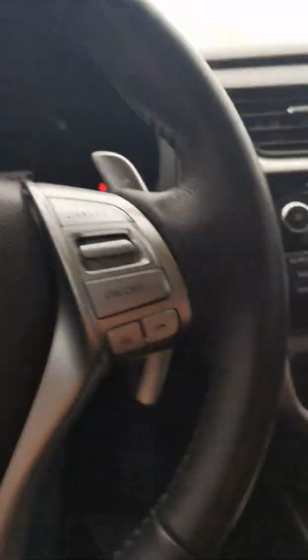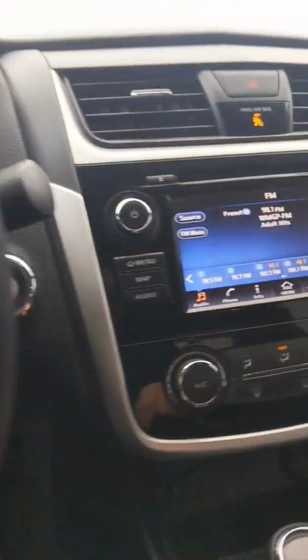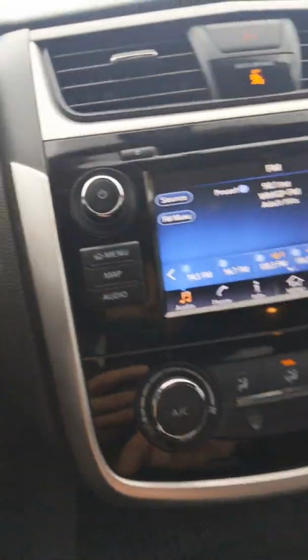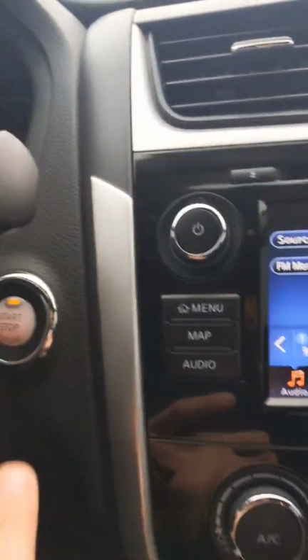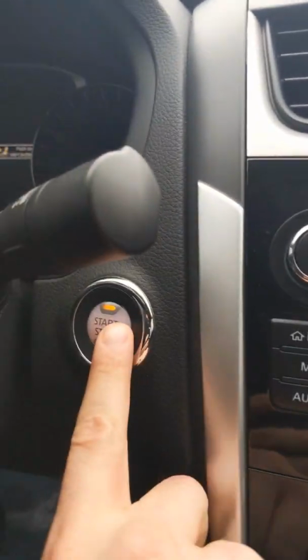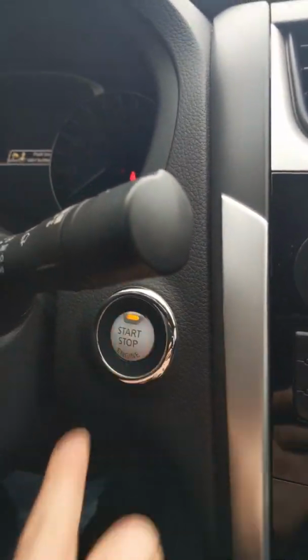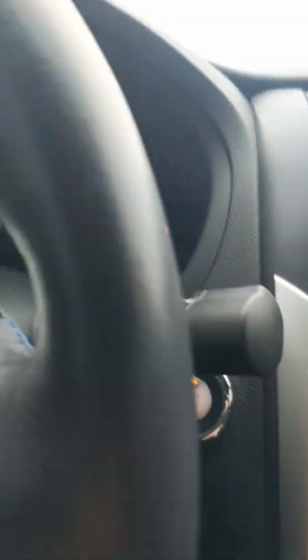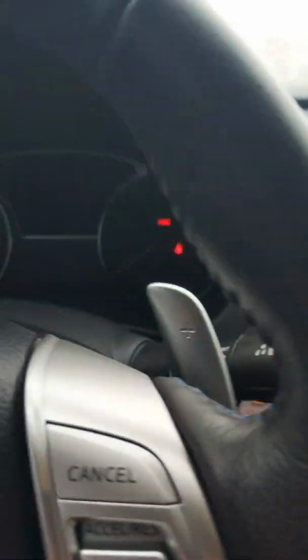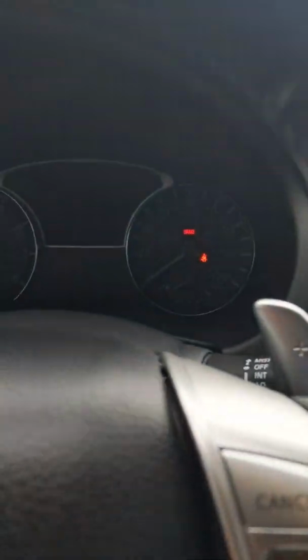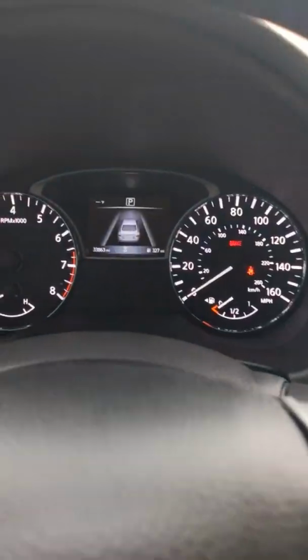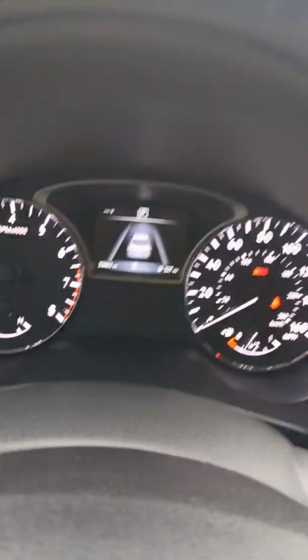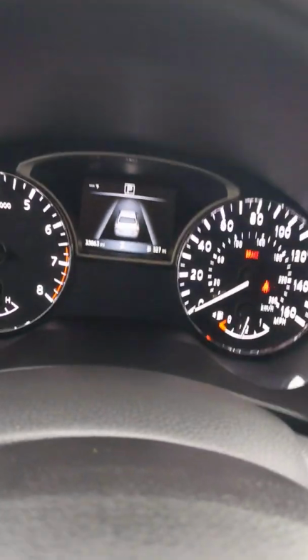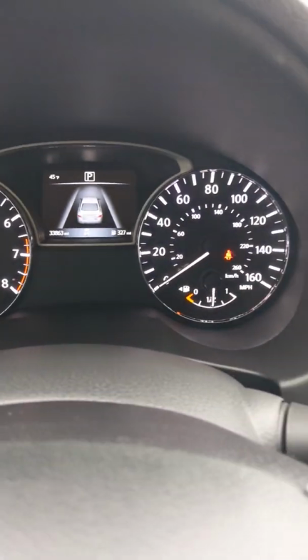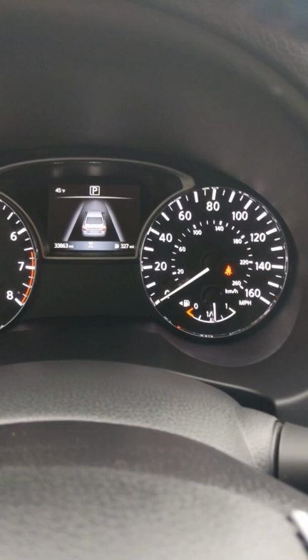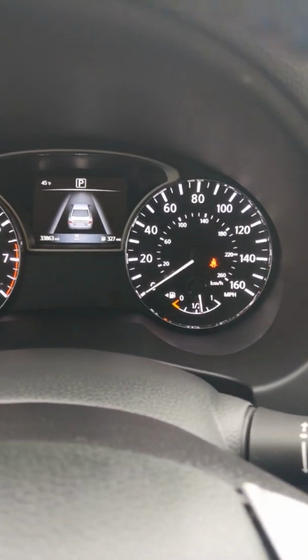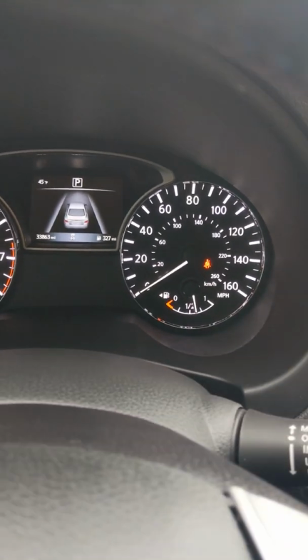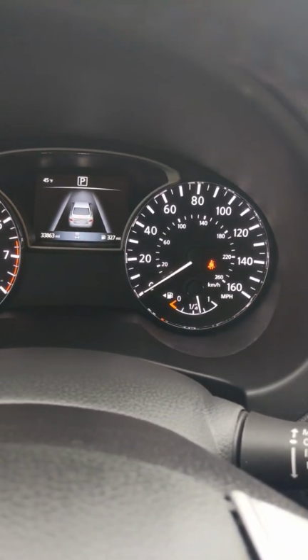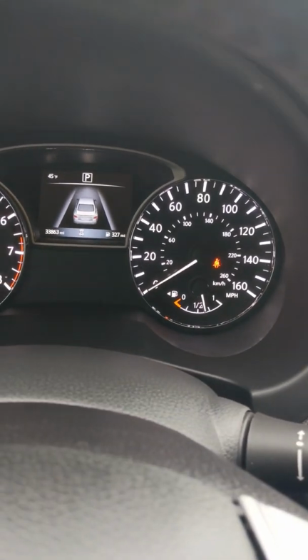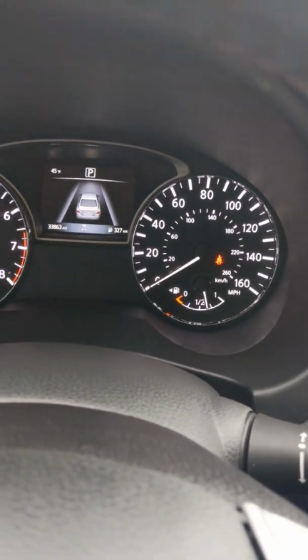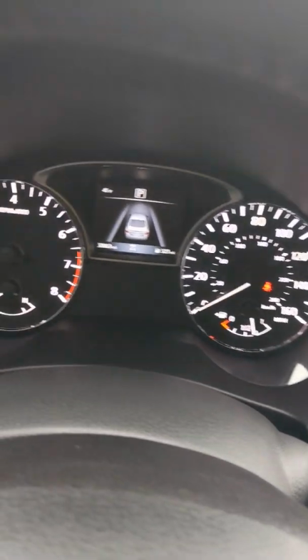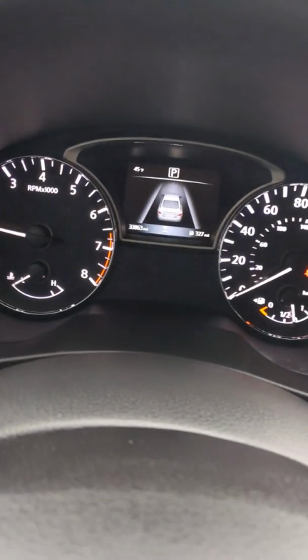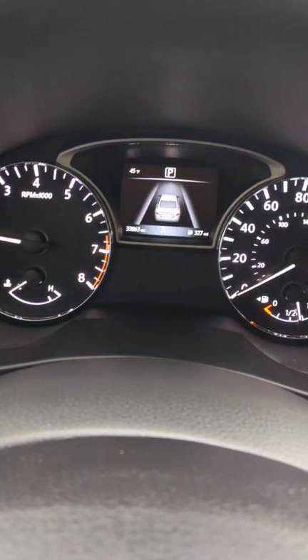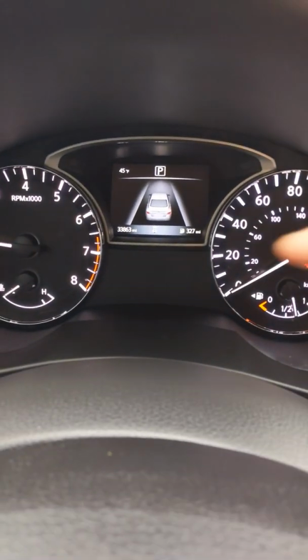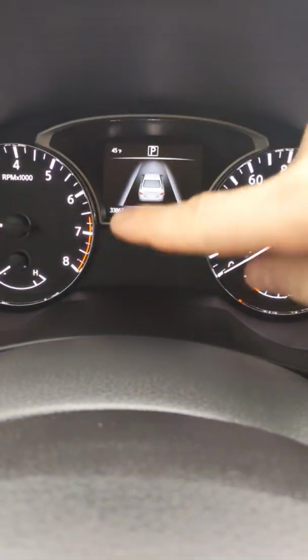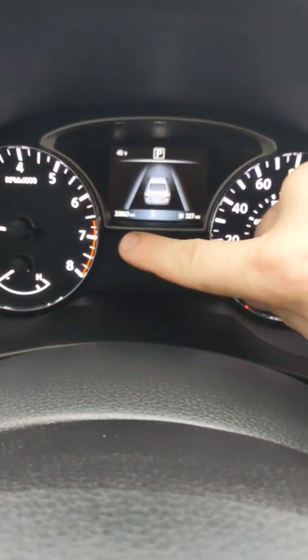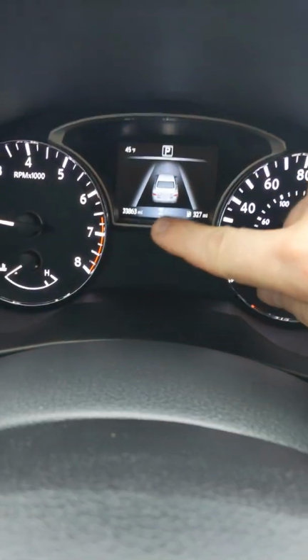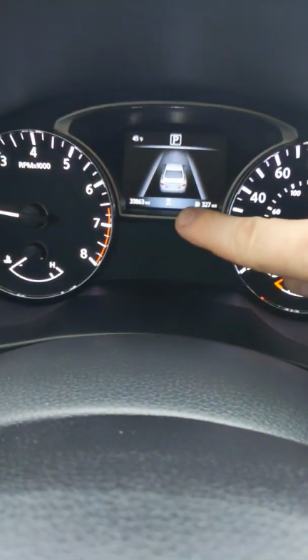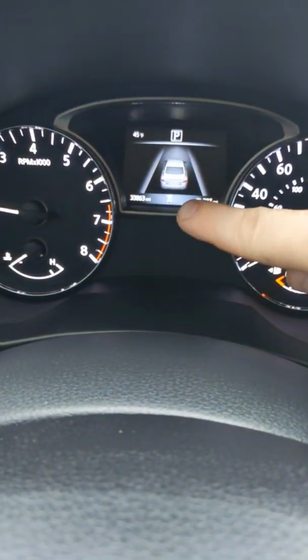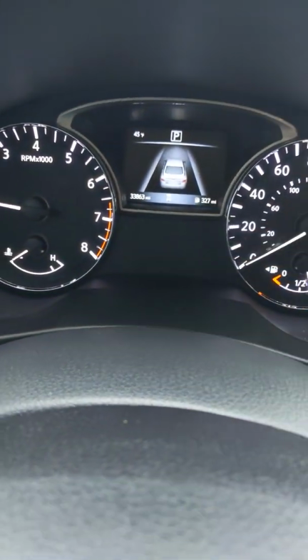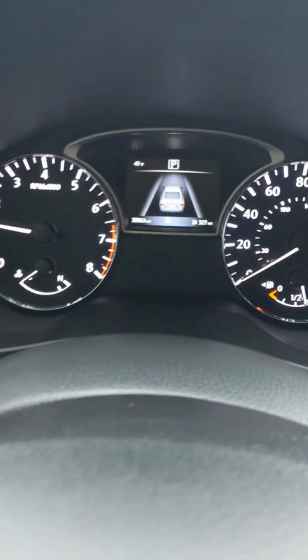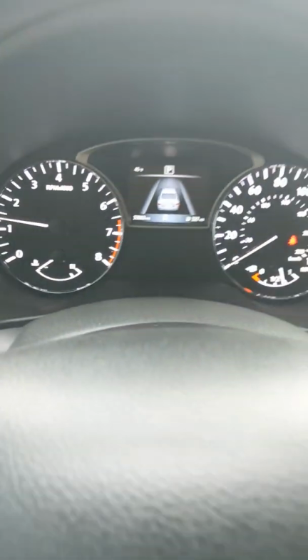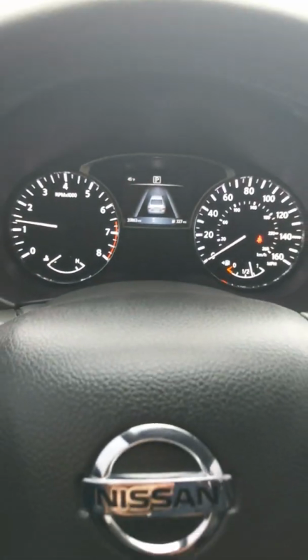This vehicle is also a push-button start. And you can see right here that the vehicle only has 33,000 miles on it.